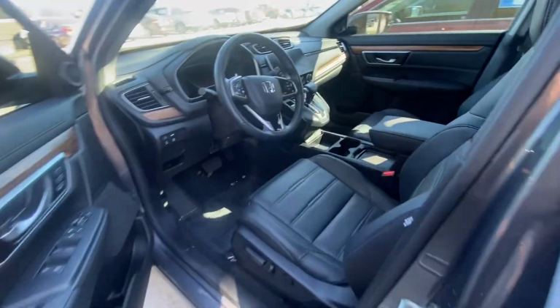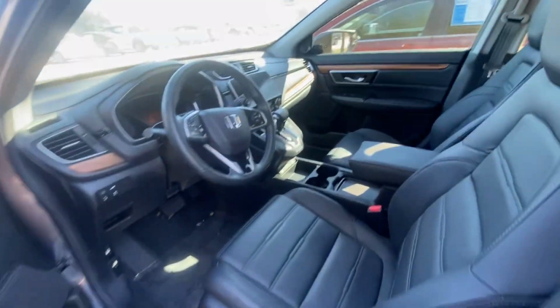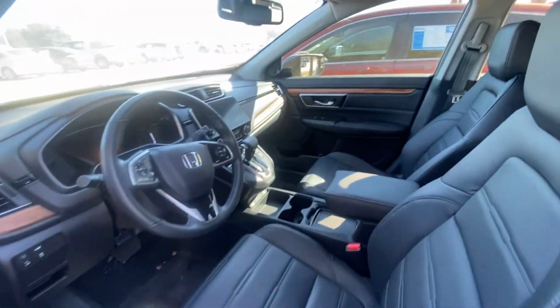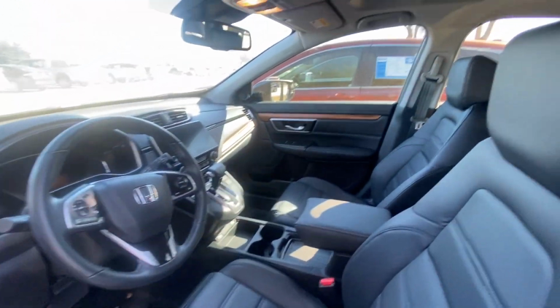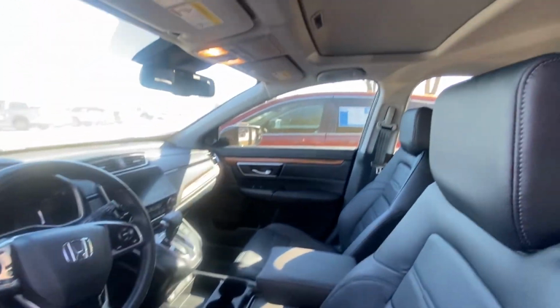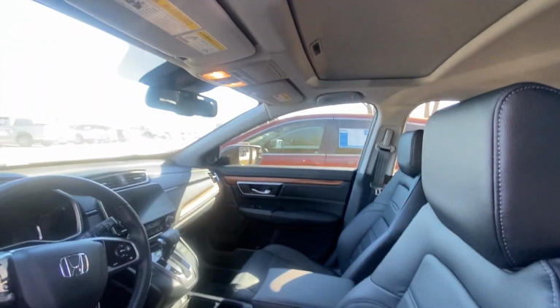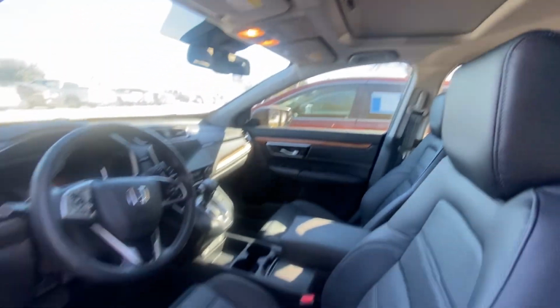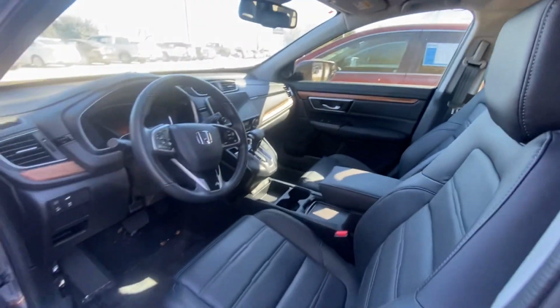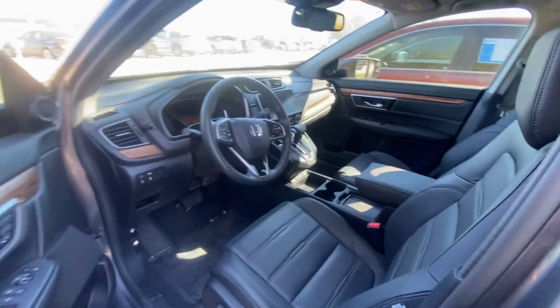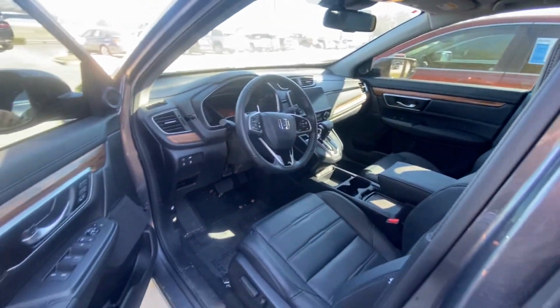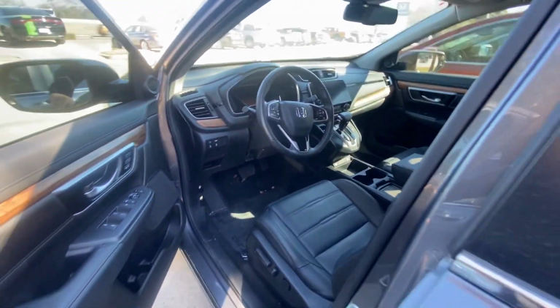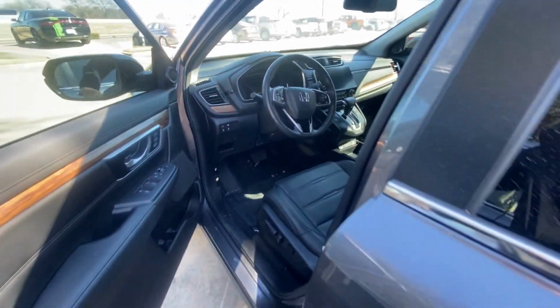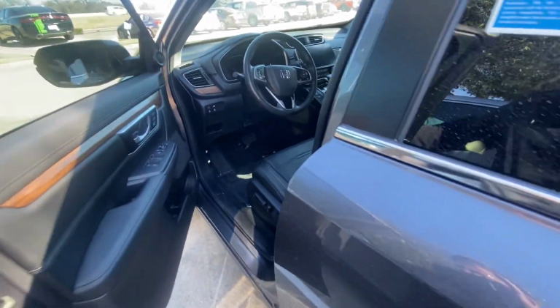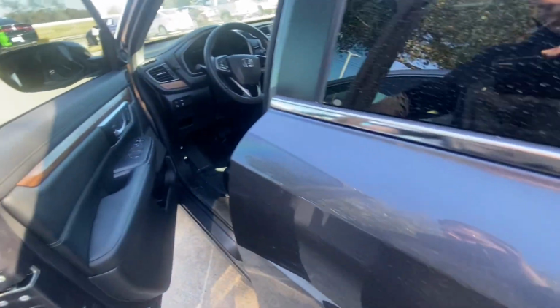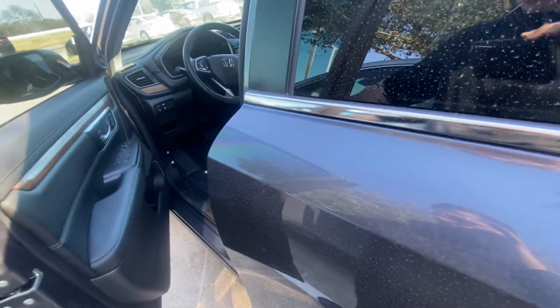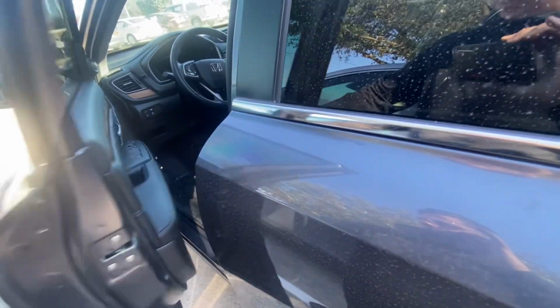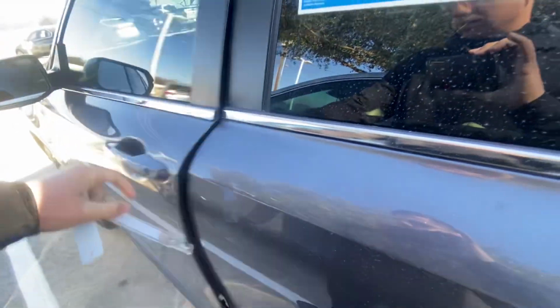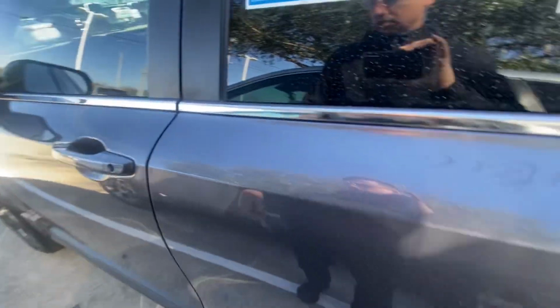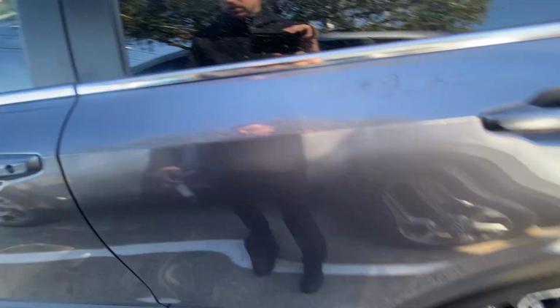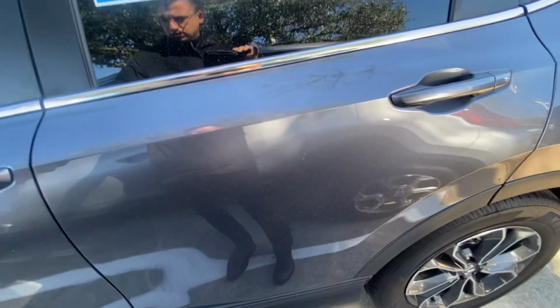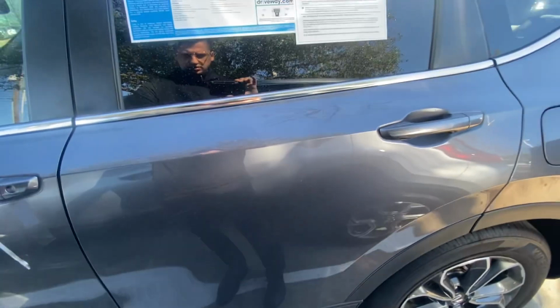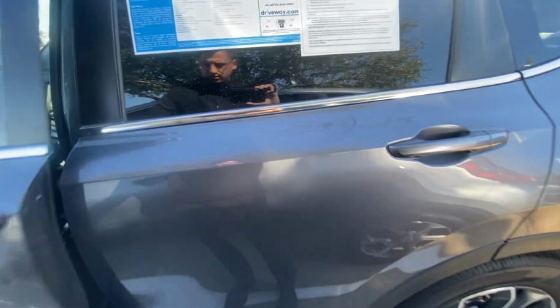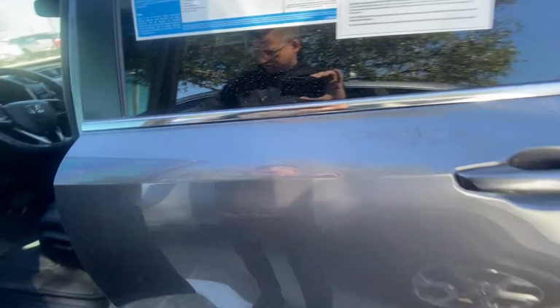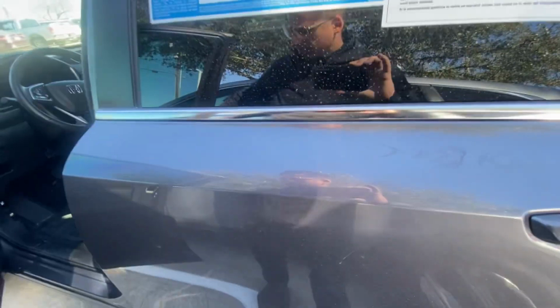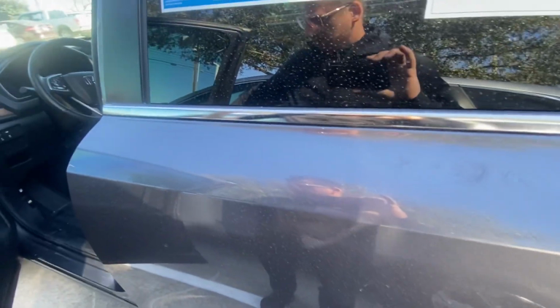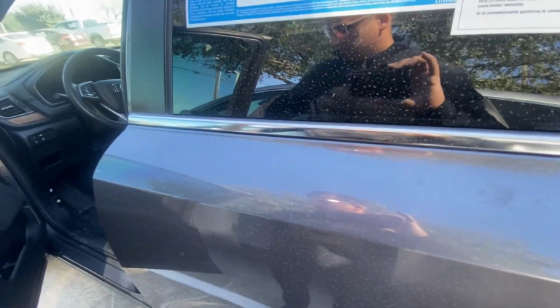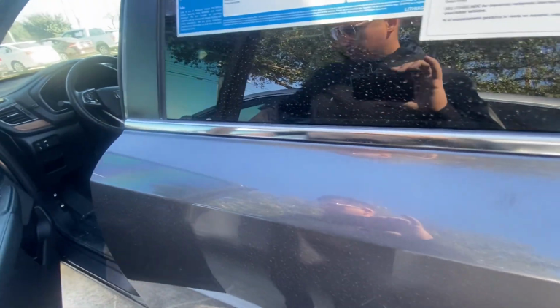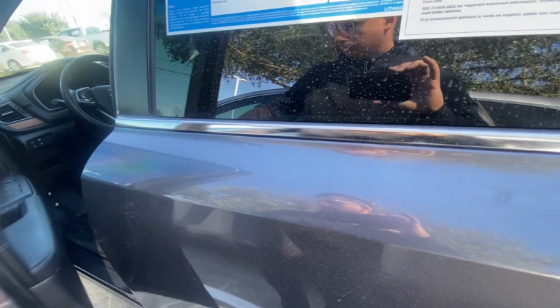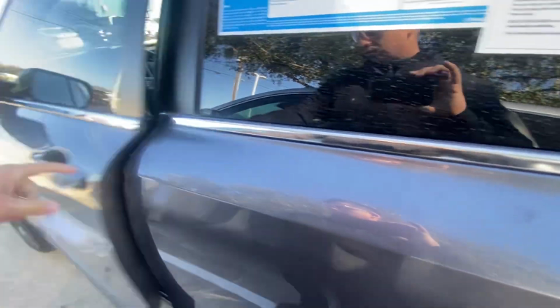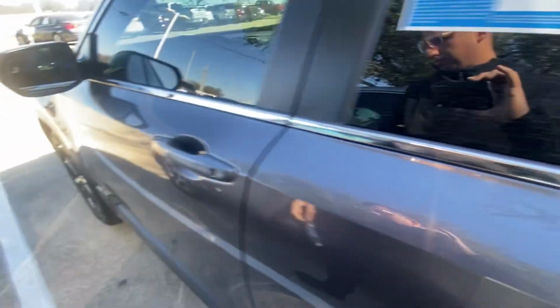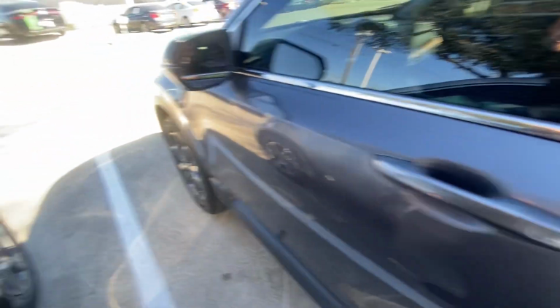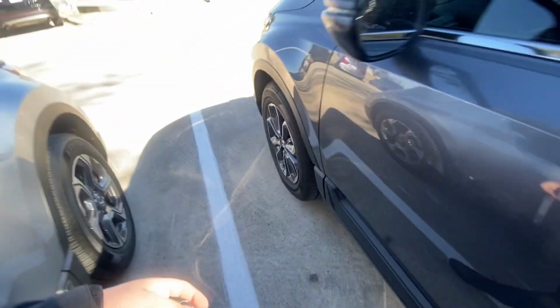Everything looks good. You can see the sunroof, leather seats — it's never been smoked in. The vehicle is in amazing condition.